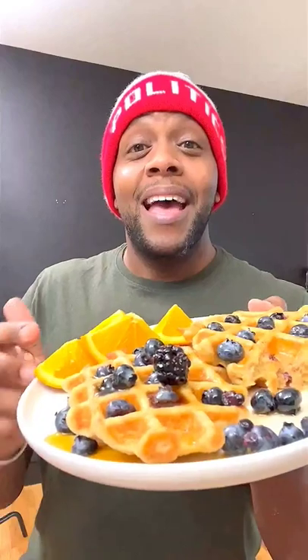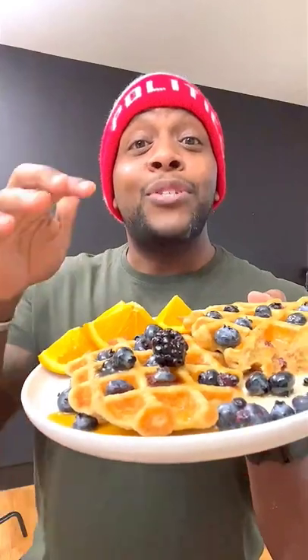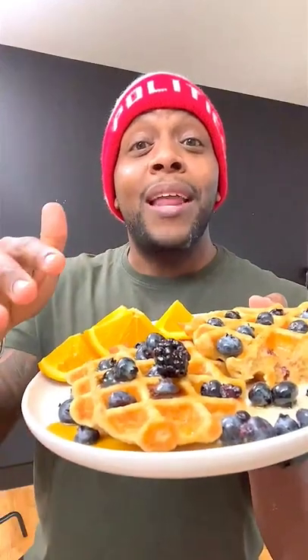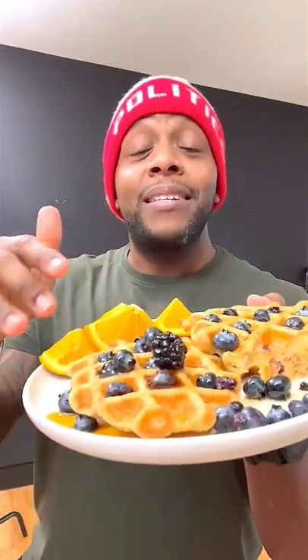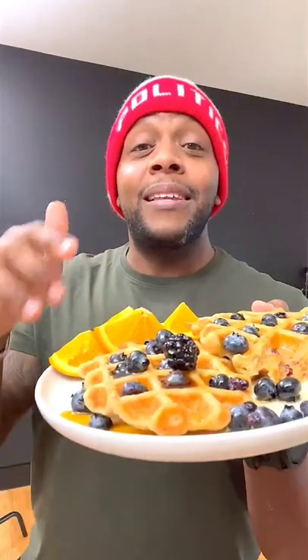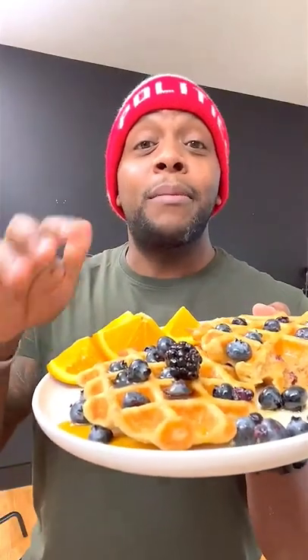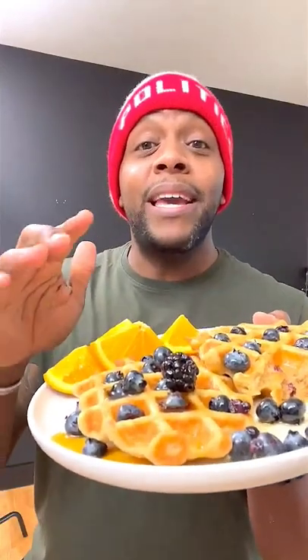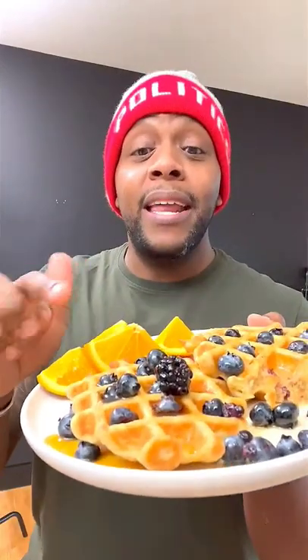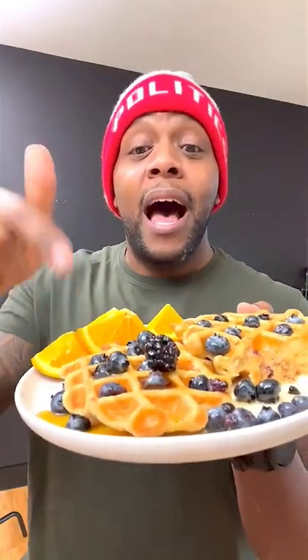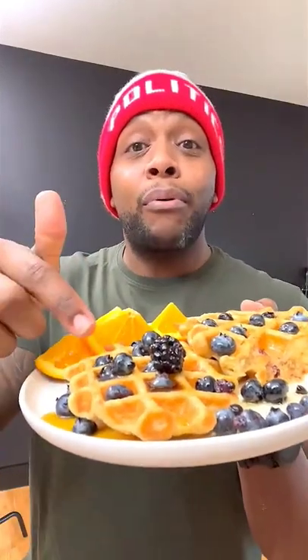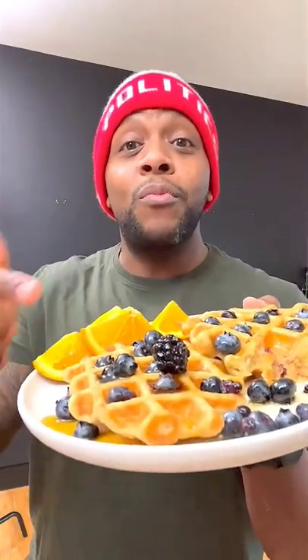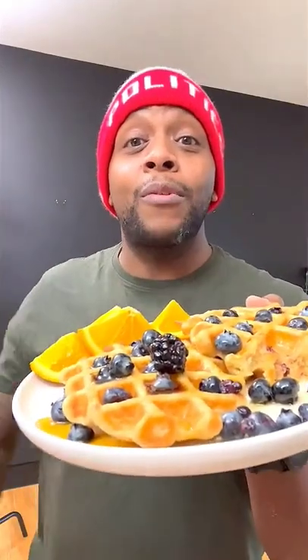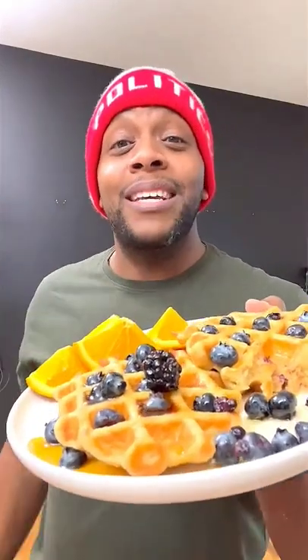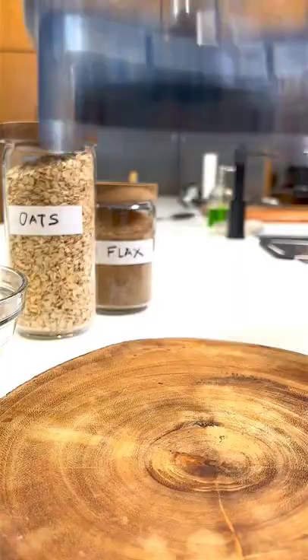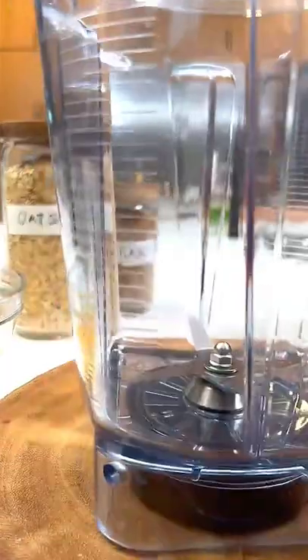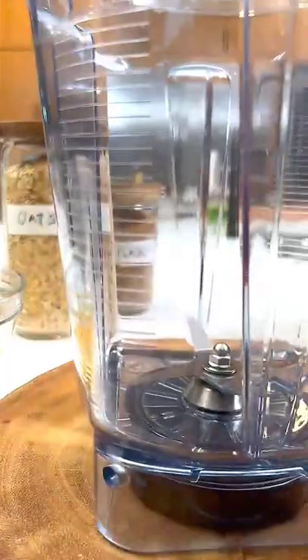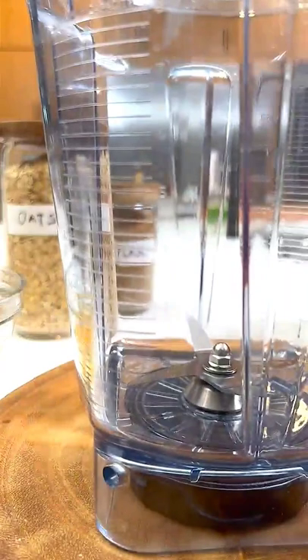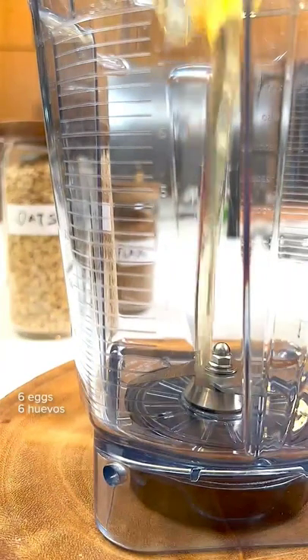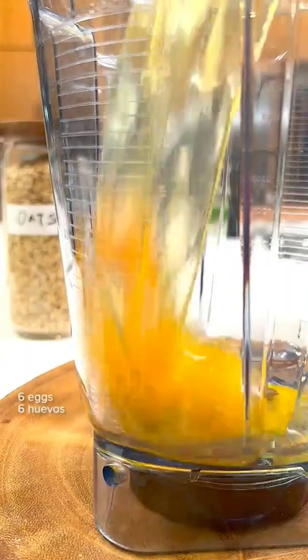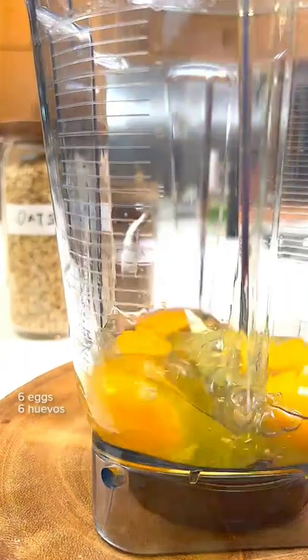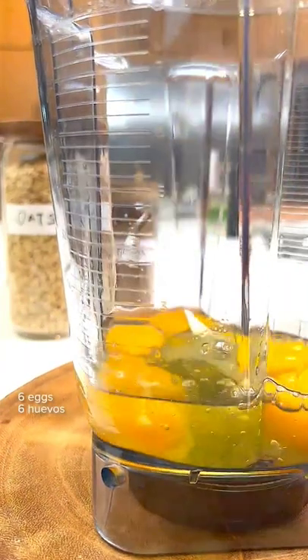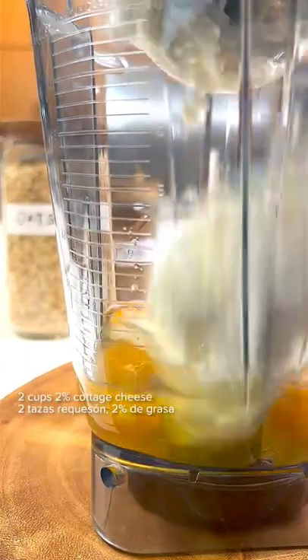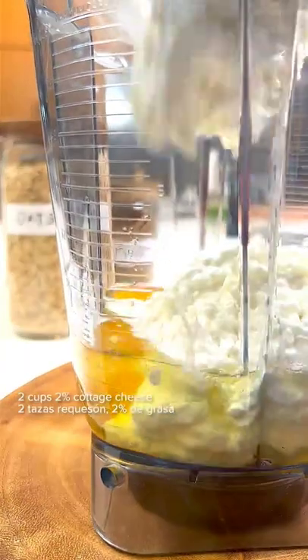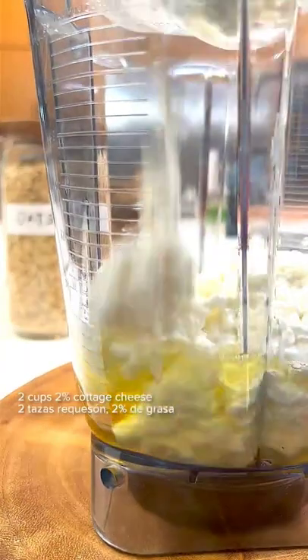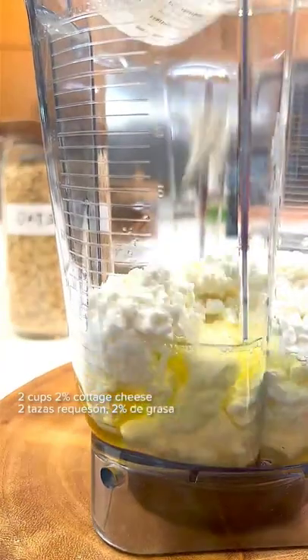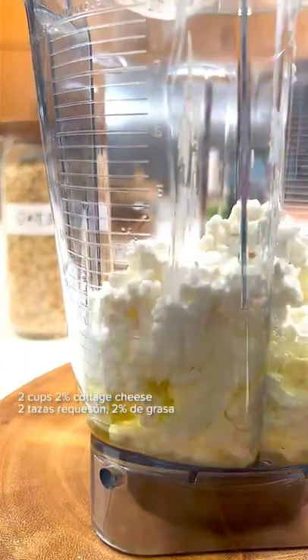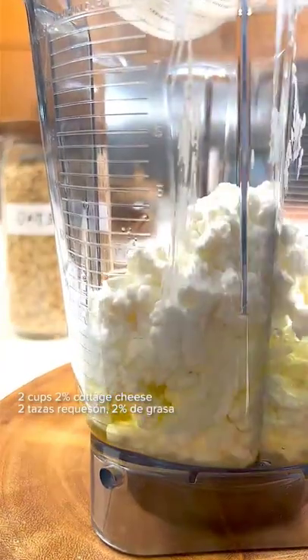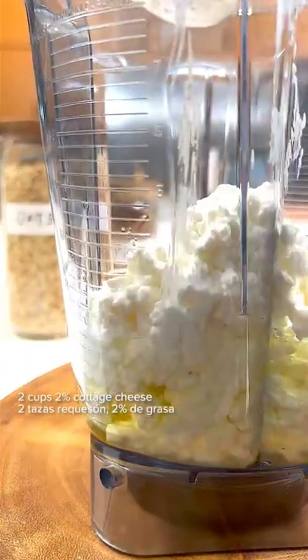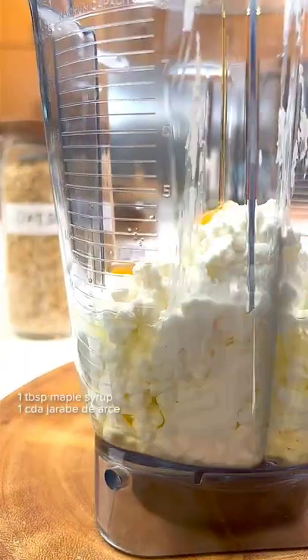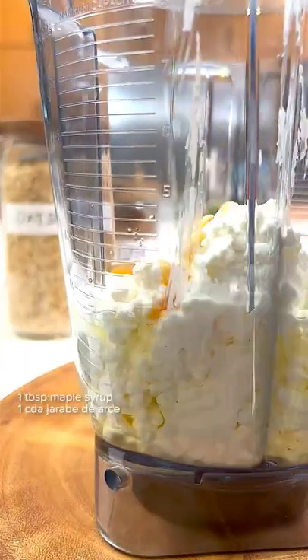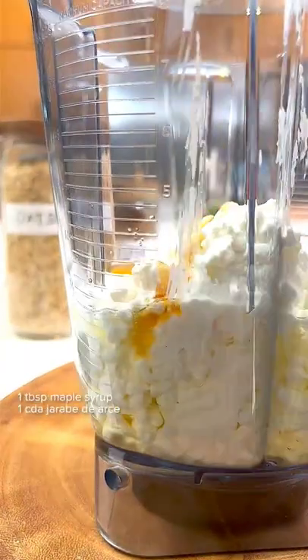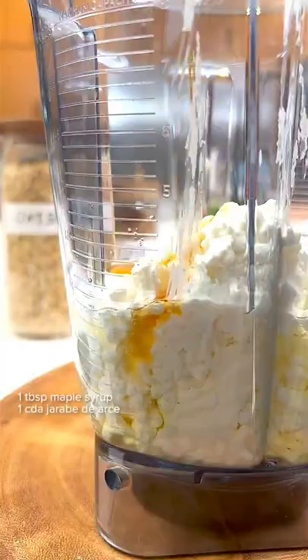I'm going to show you how to make these delicious, make-ahead, high-protein waffles. Grab a blender jug and add eggs, 2% cottage cheese, and a splash of maple syrup because Mary Poppins was right.